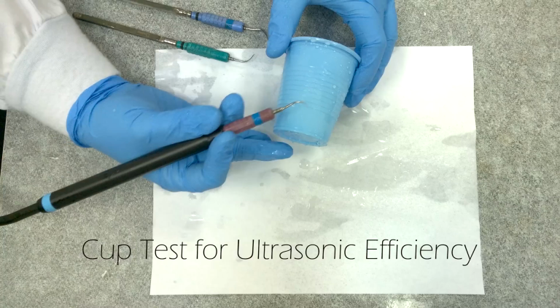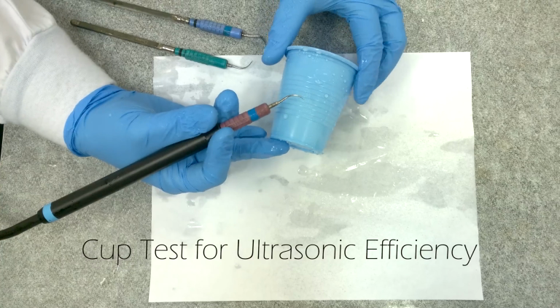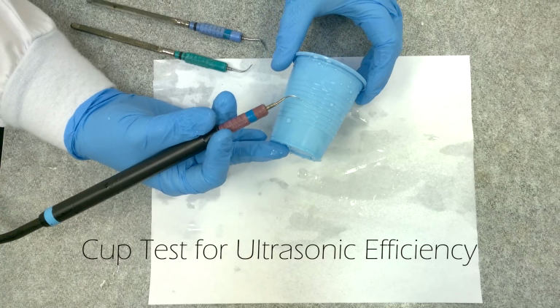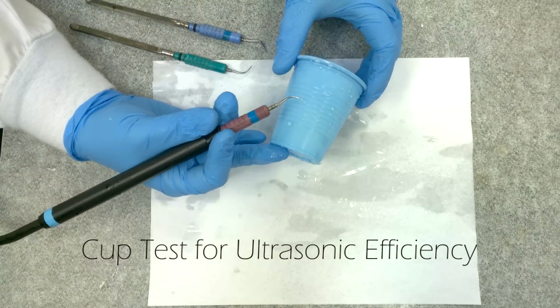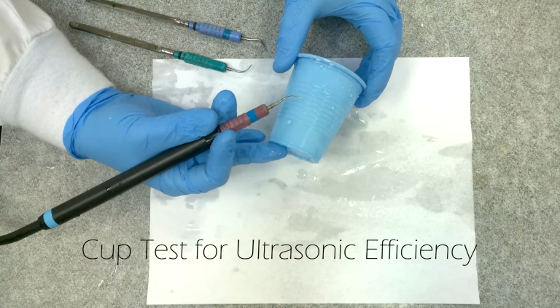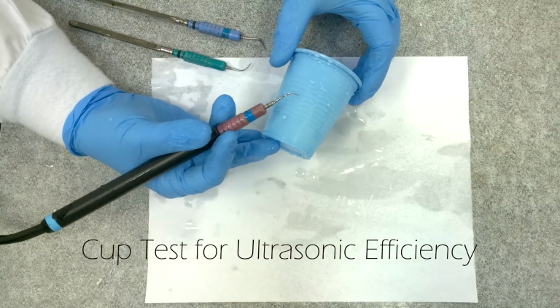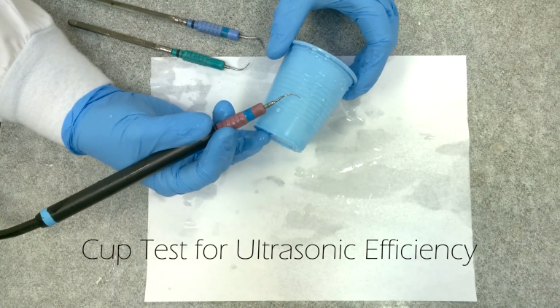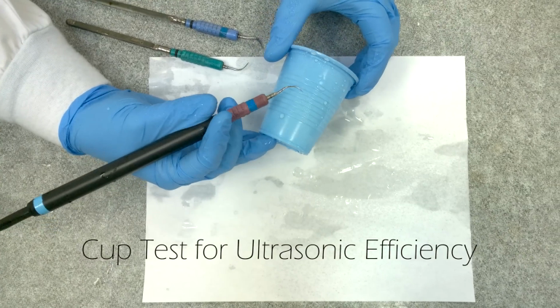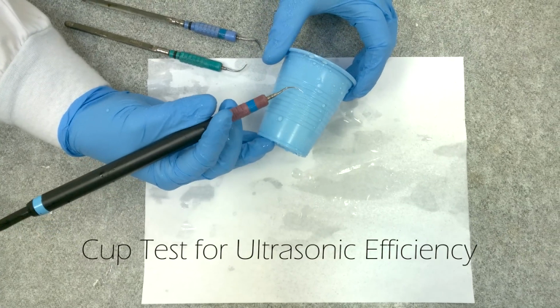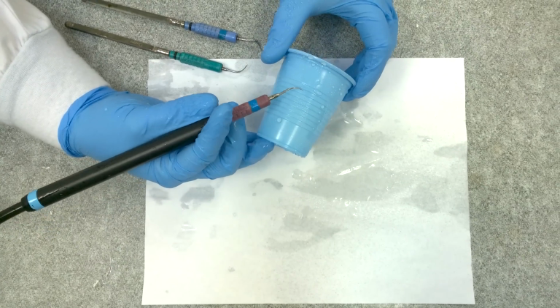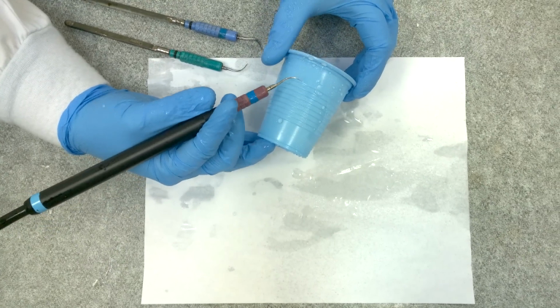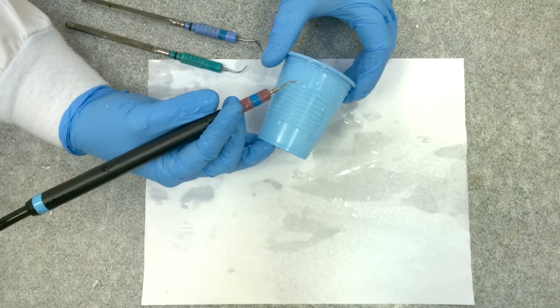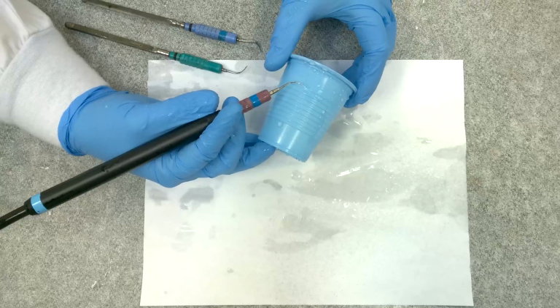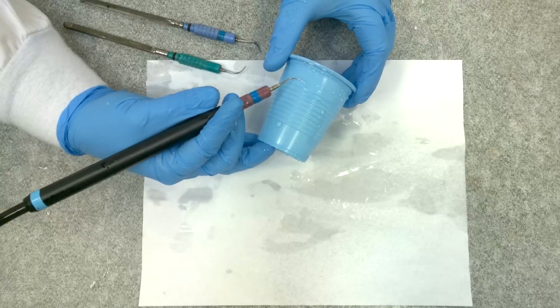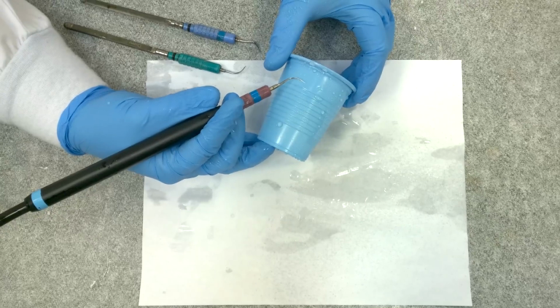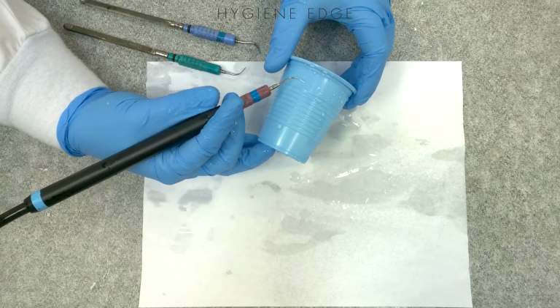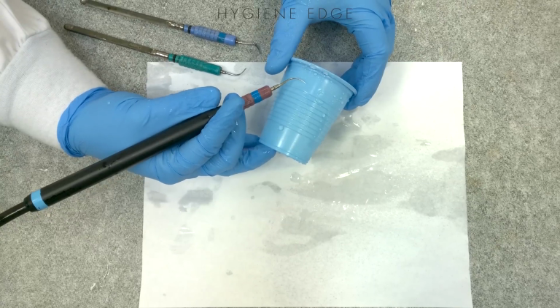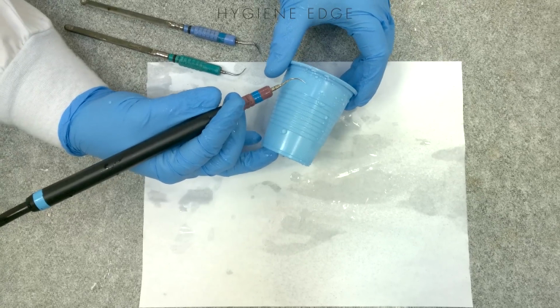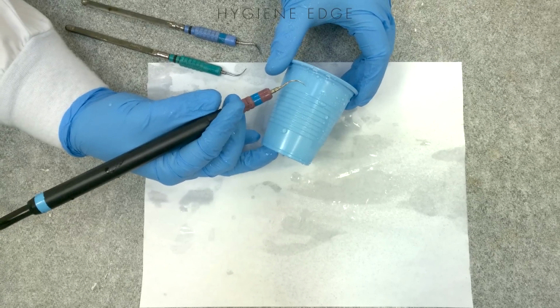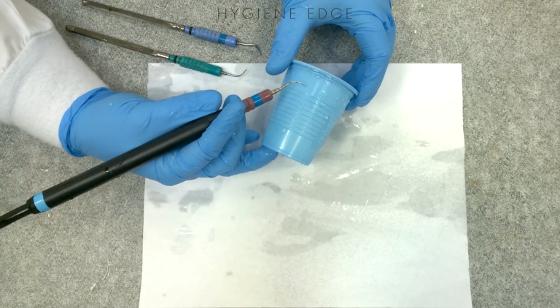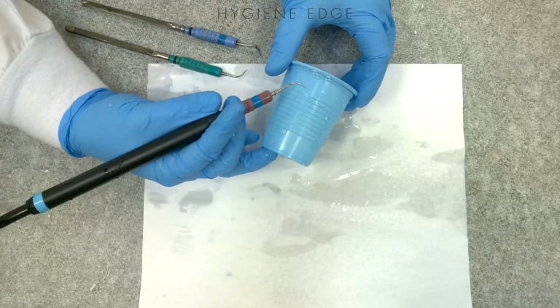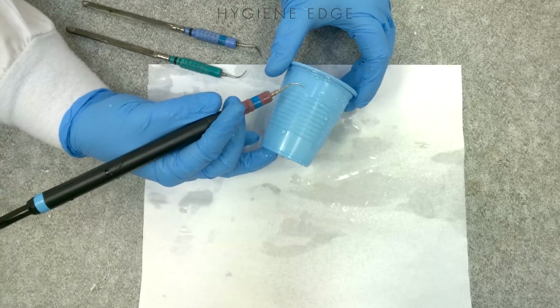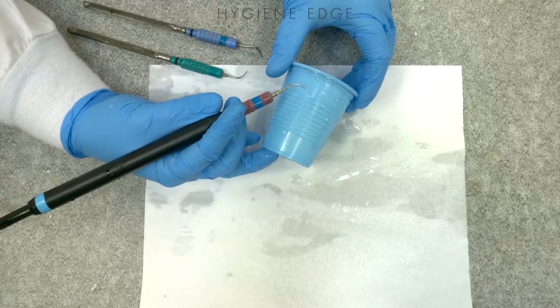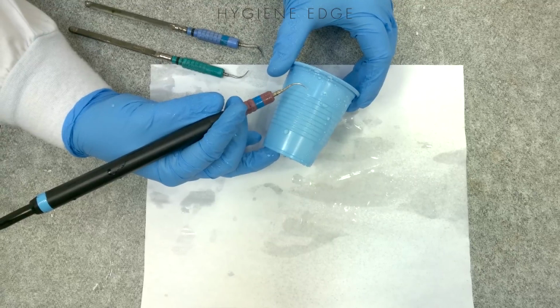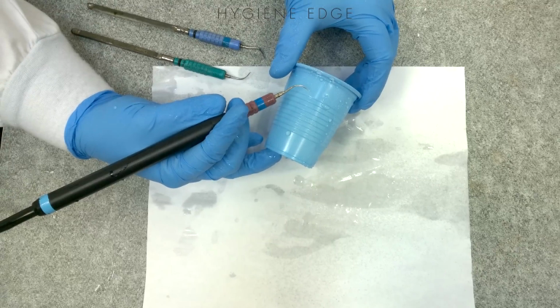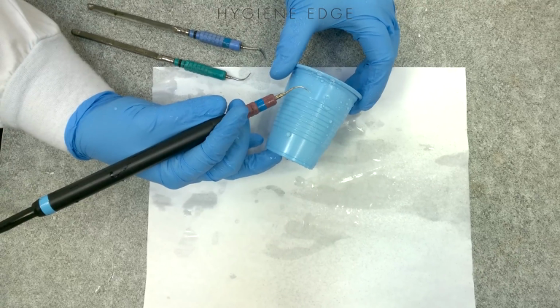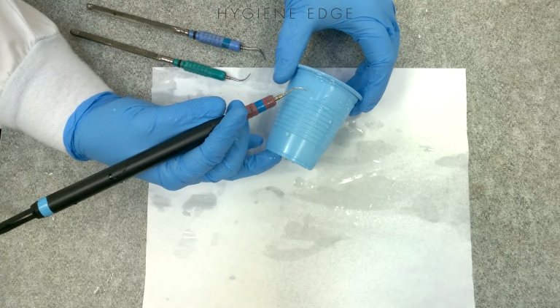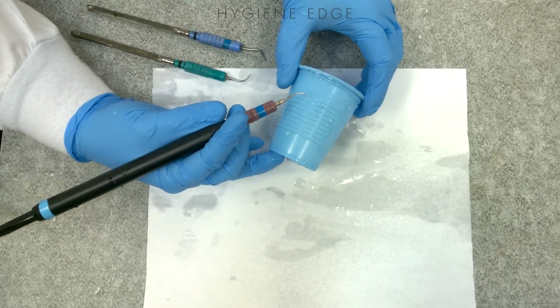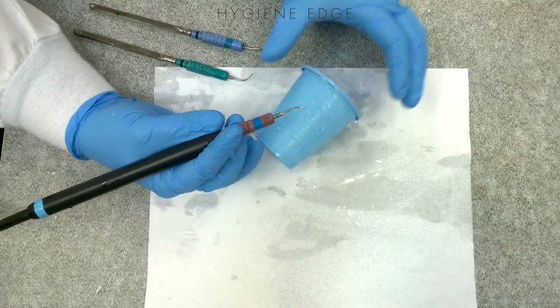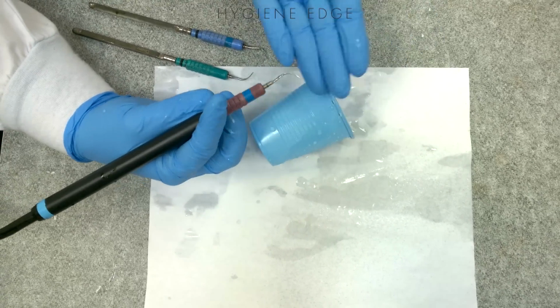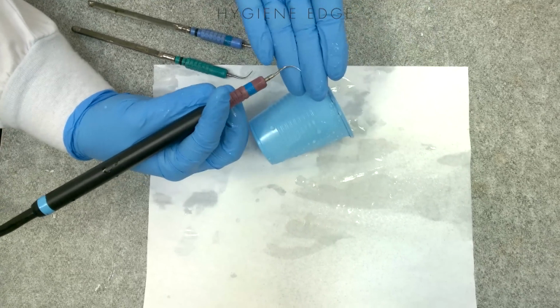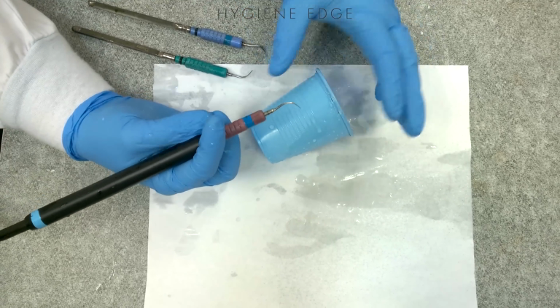This is one quick way to test your ultrasonic tip to see if it's effective for patient use. The best way to test is with your manufacturer's guide — you'll hold it against the paper.